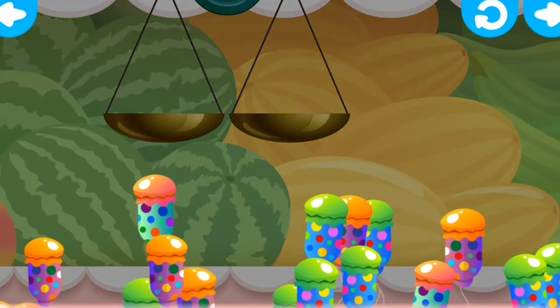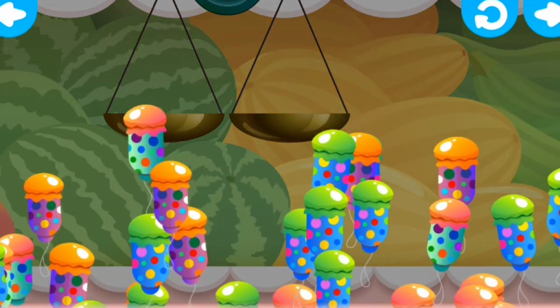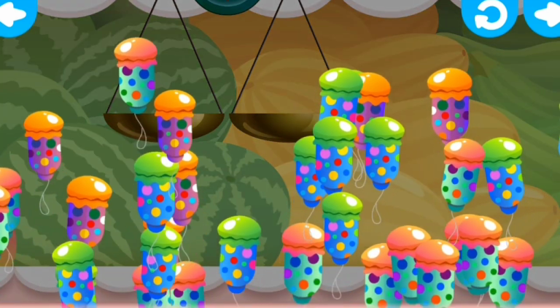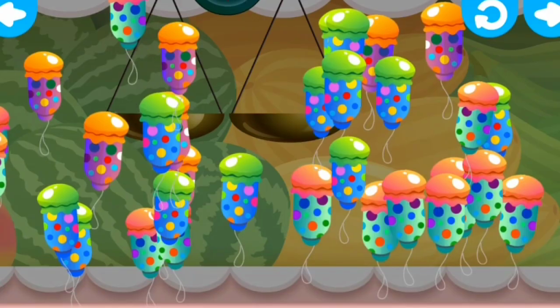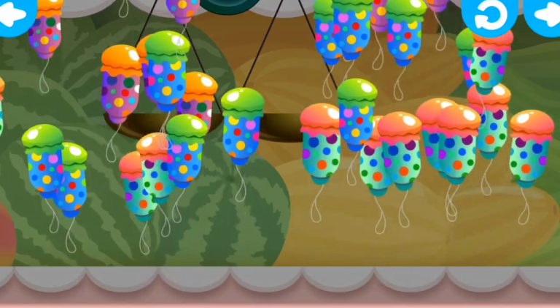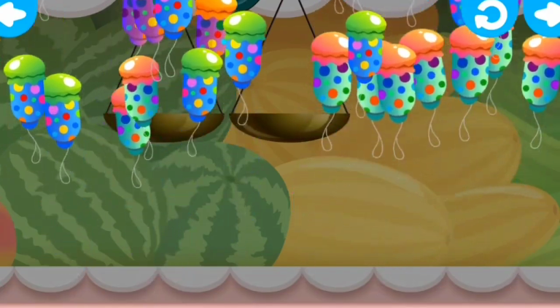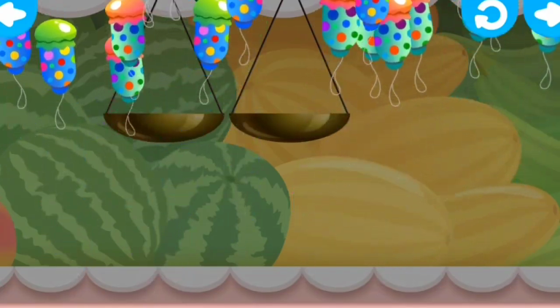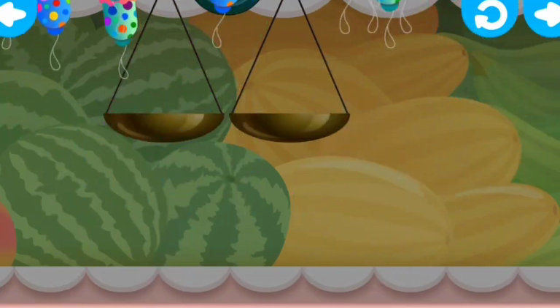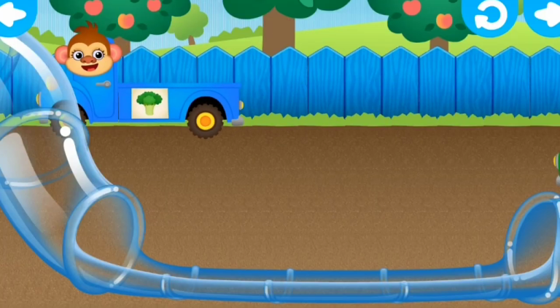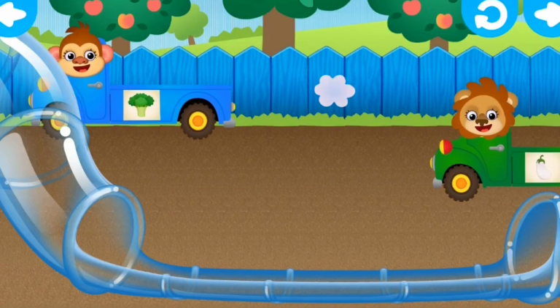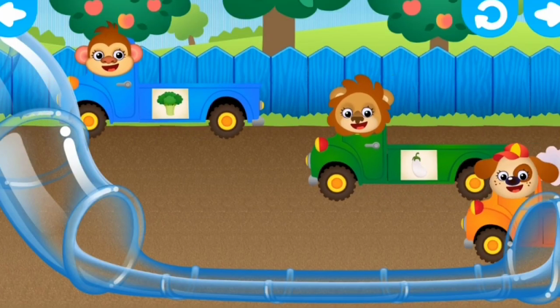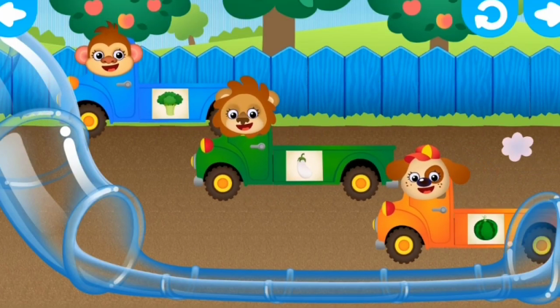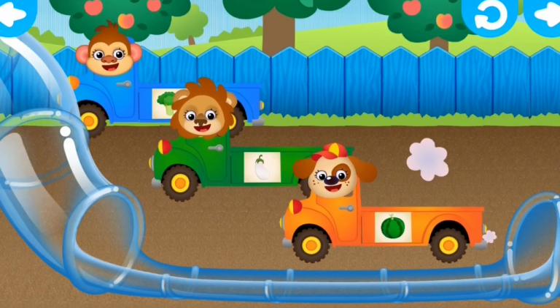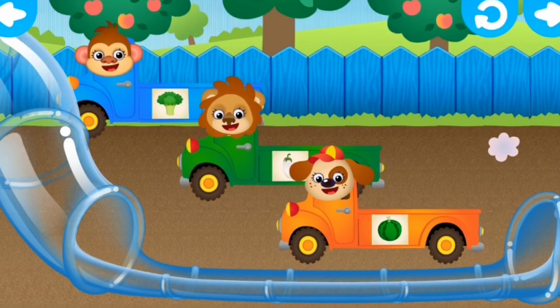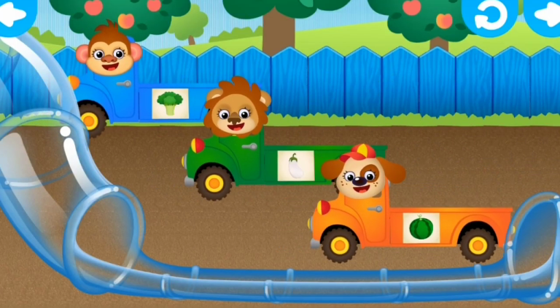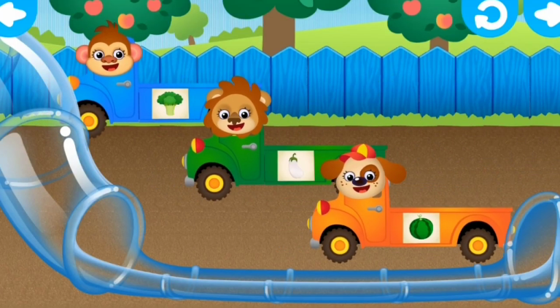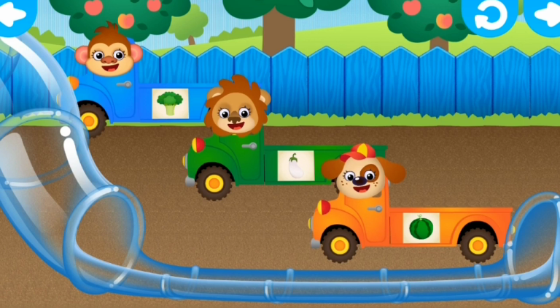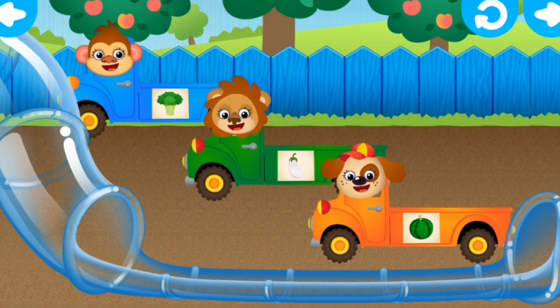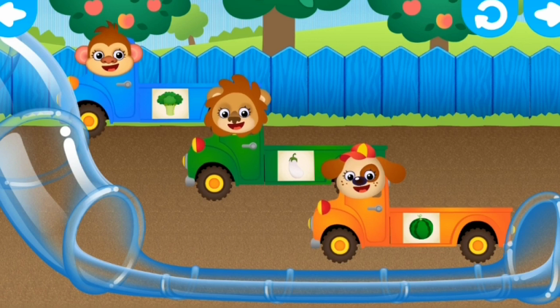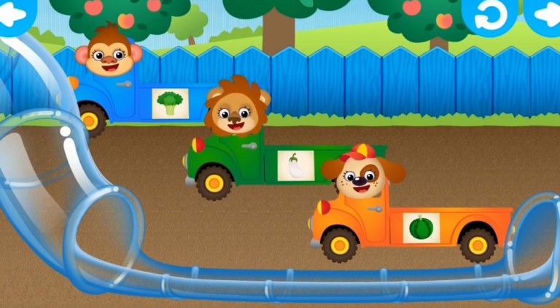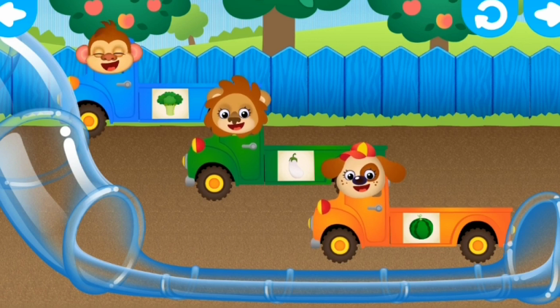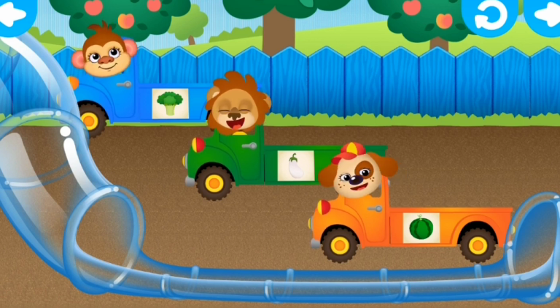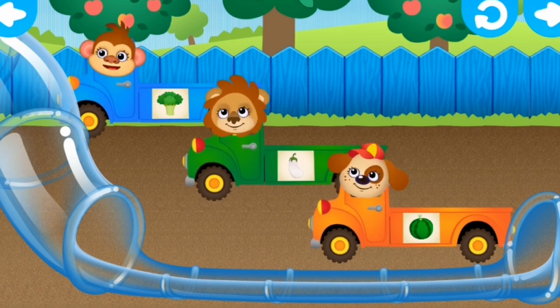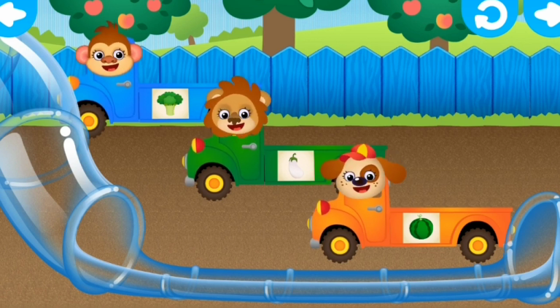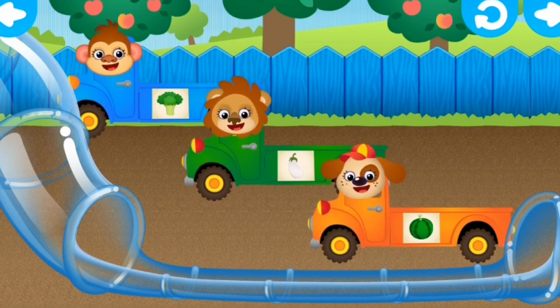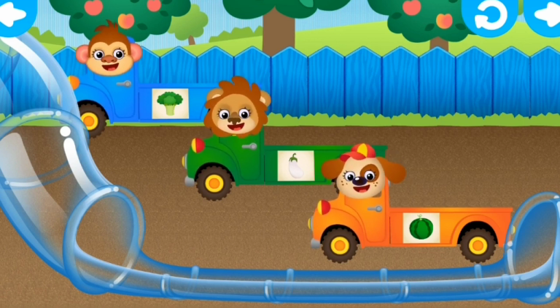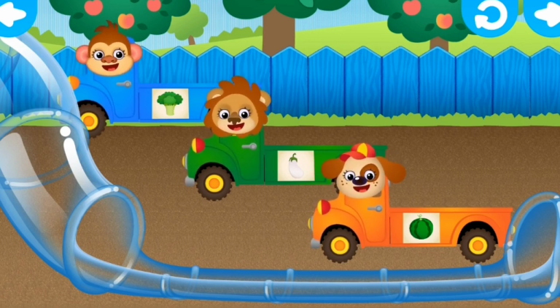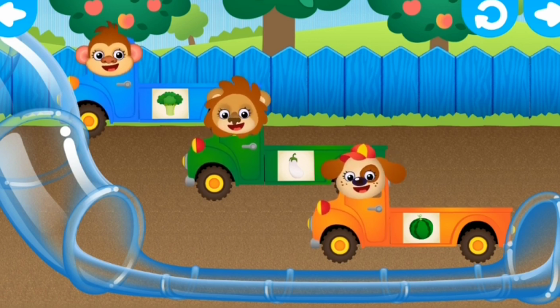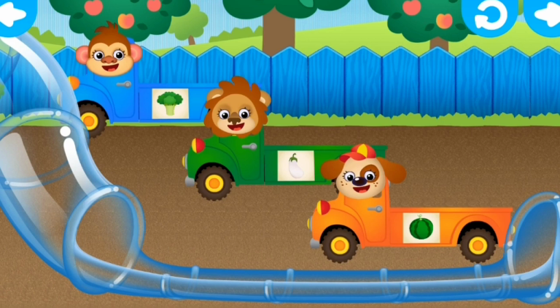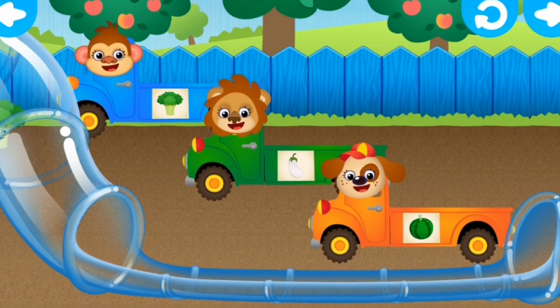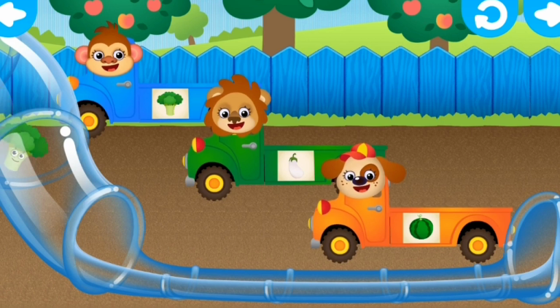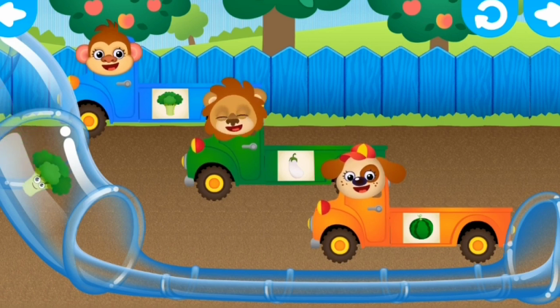We've done shuffling! Let's go and do some bippling! Broccoli, eggplant and broccoli!